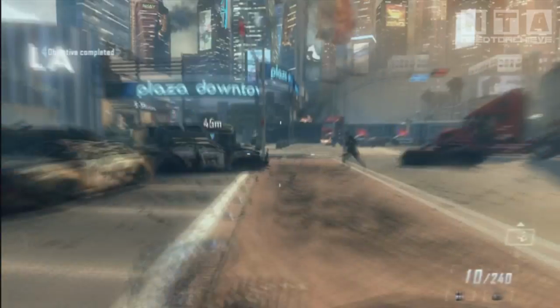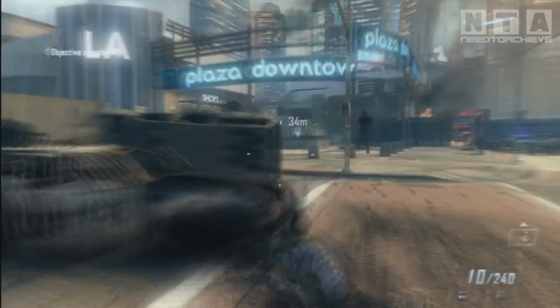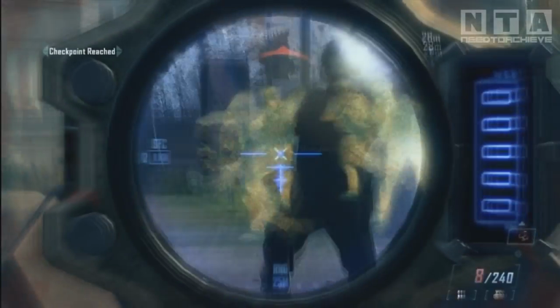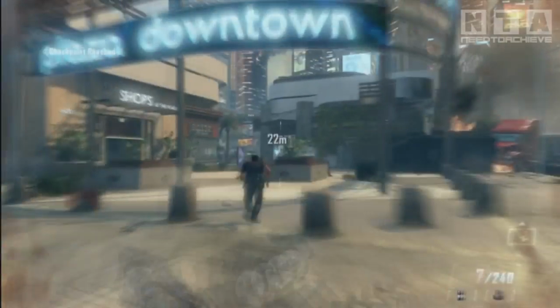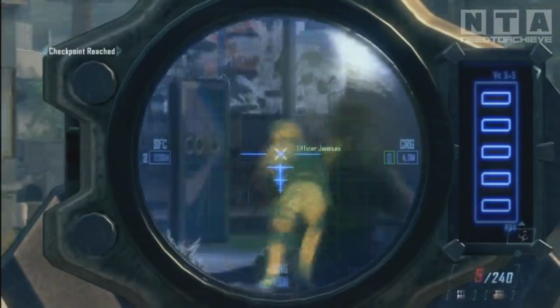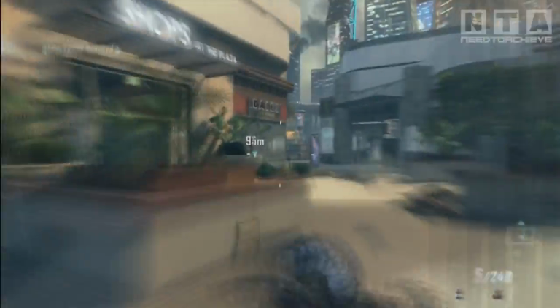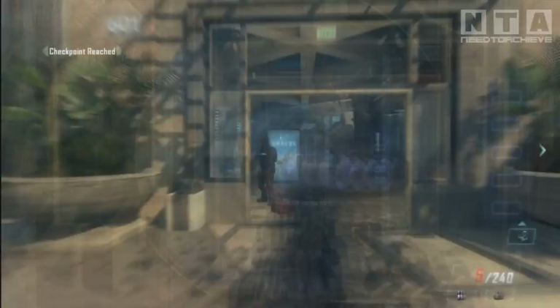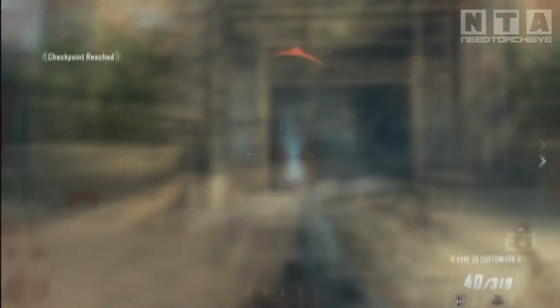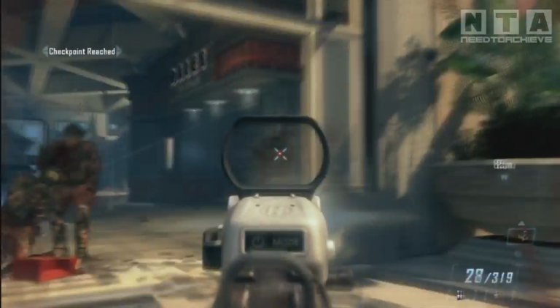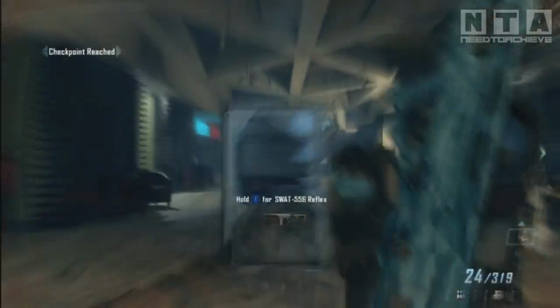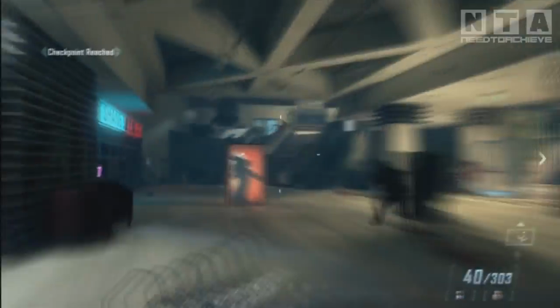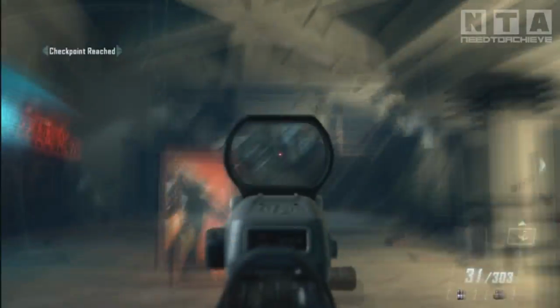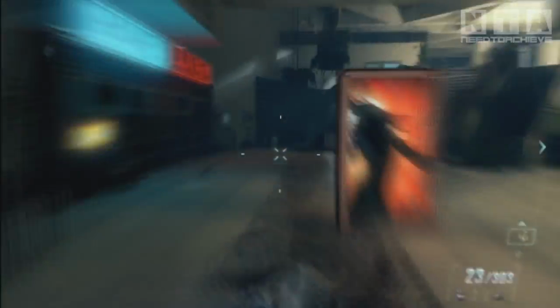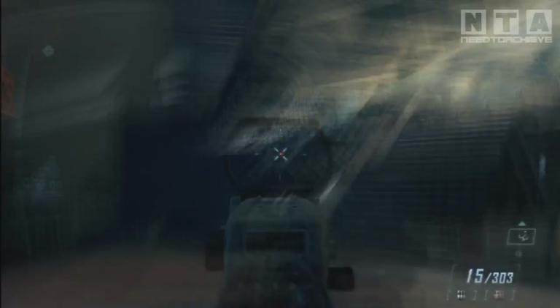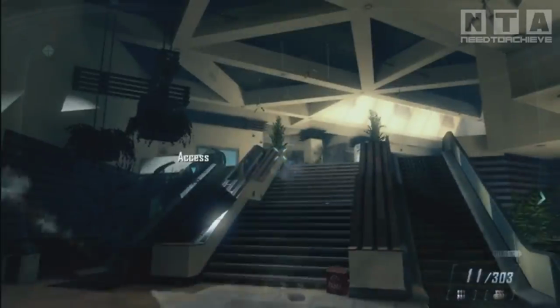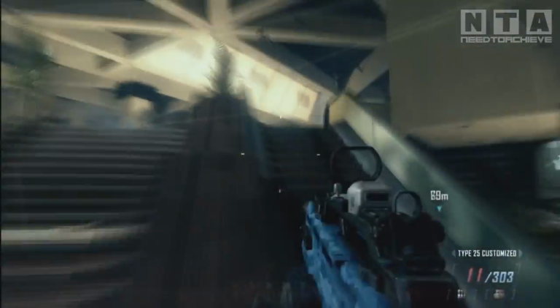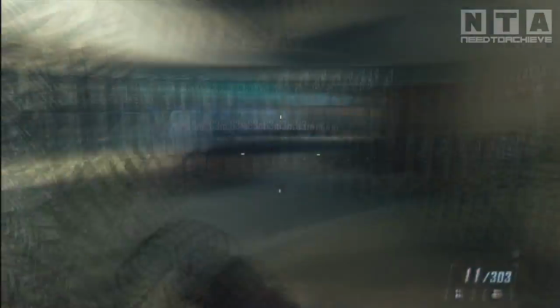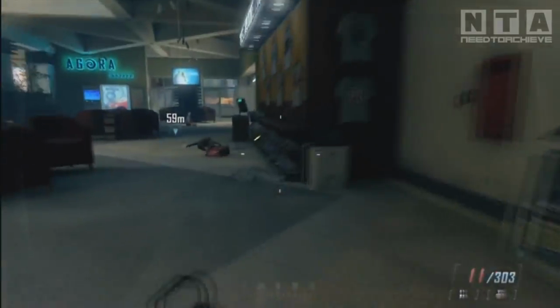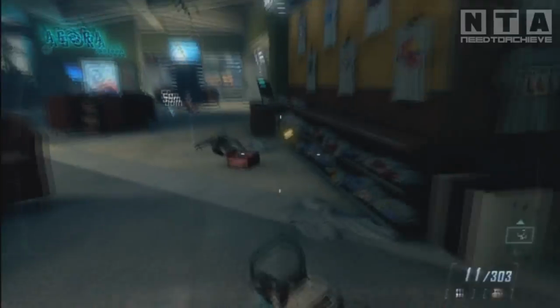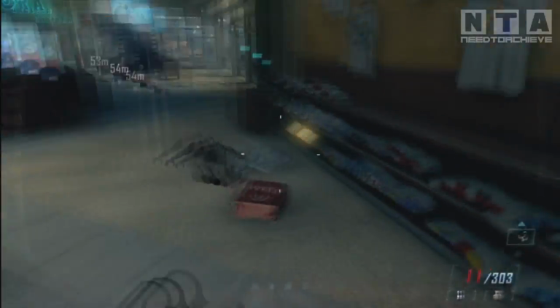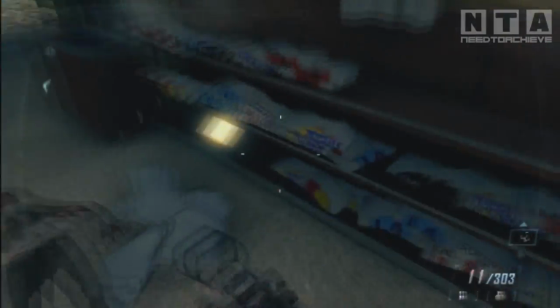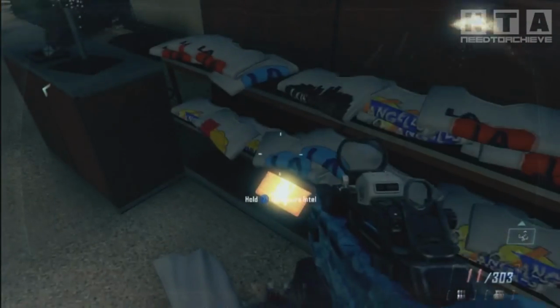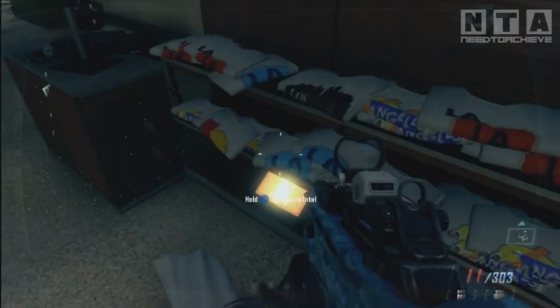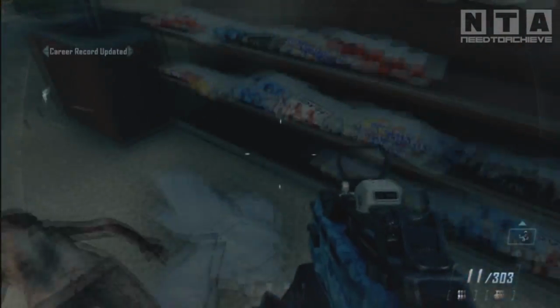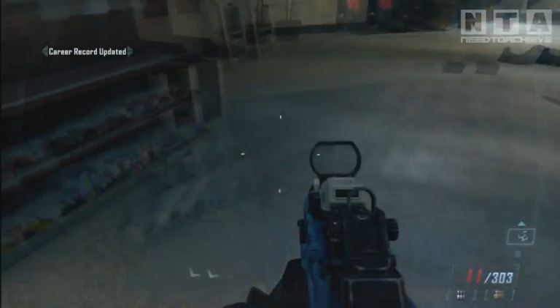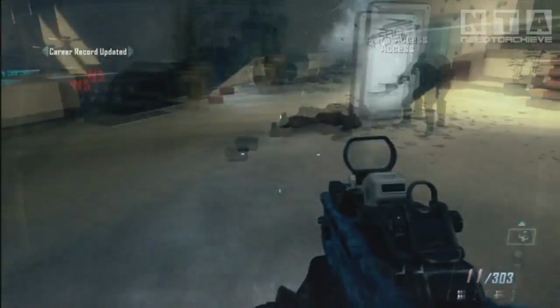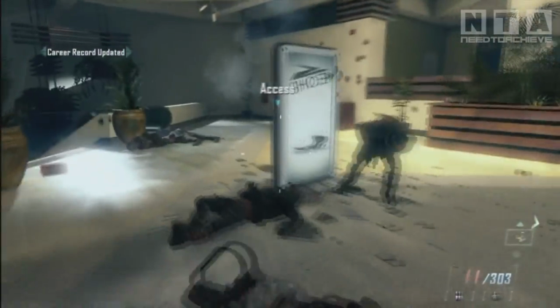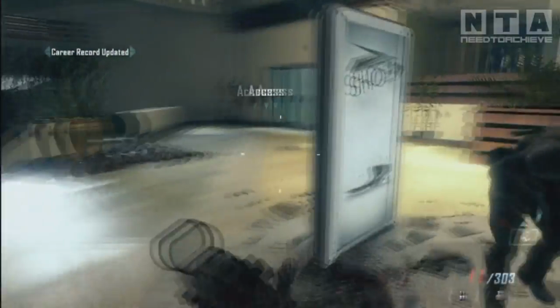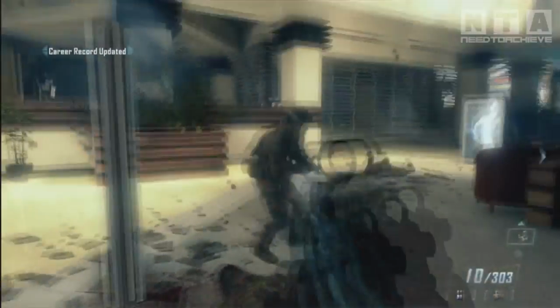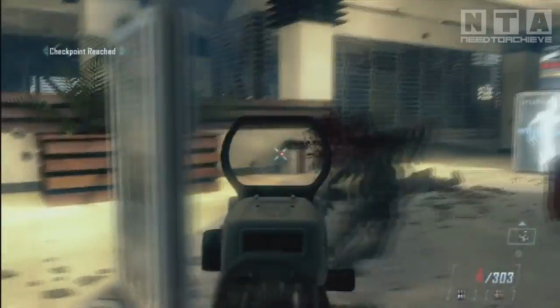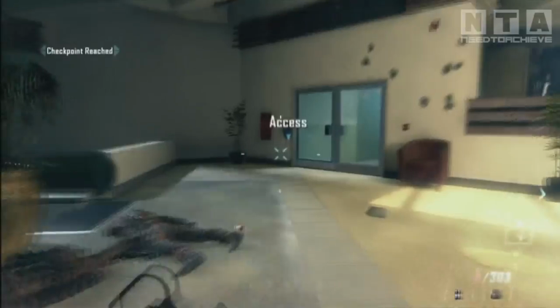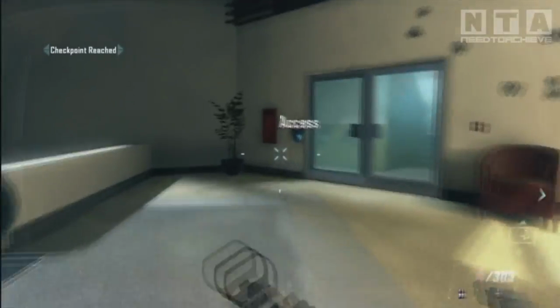Backtracking from intel 2, making our way now to intel 3. Going left instead of going to where that jeep was where you got the guy out of, make your way up the stairs. On the right, underneath the newspaper stand, is intel number 3.